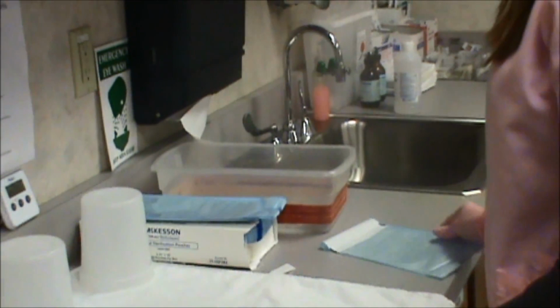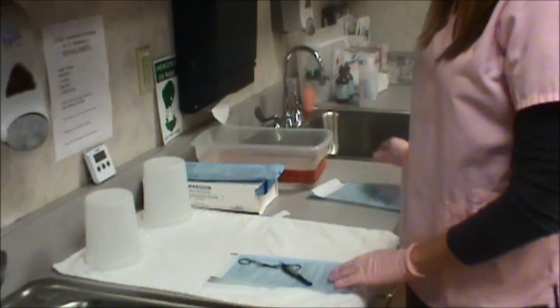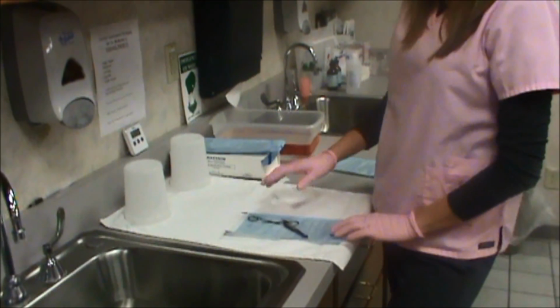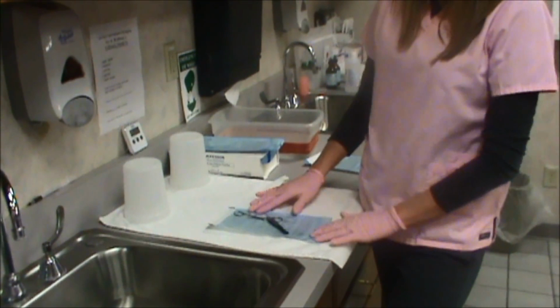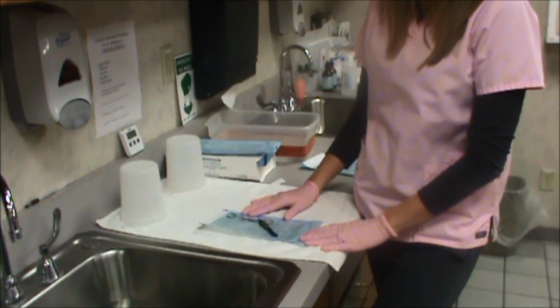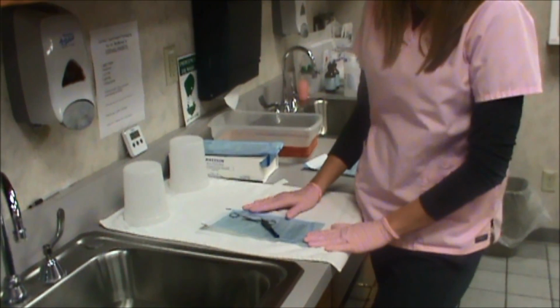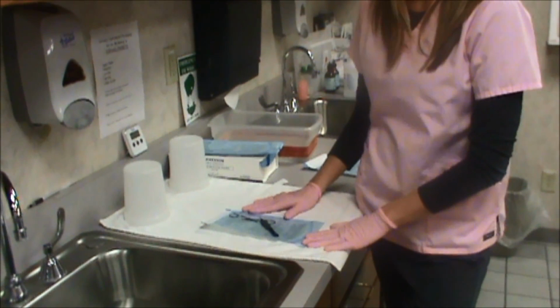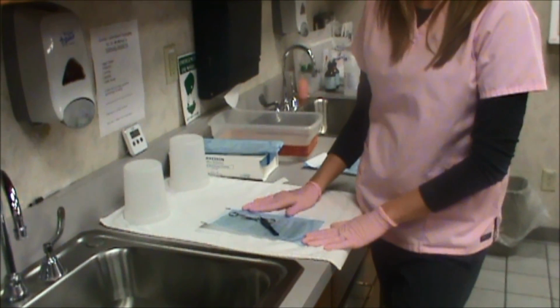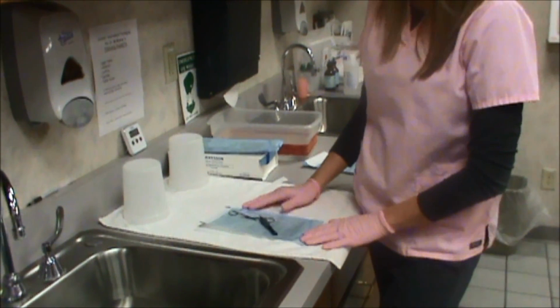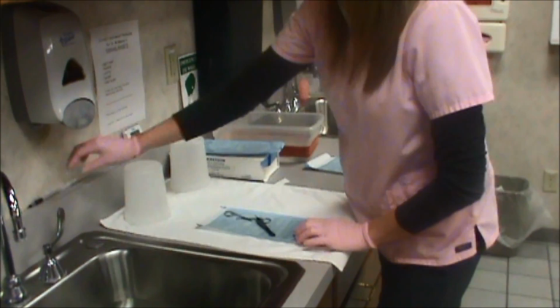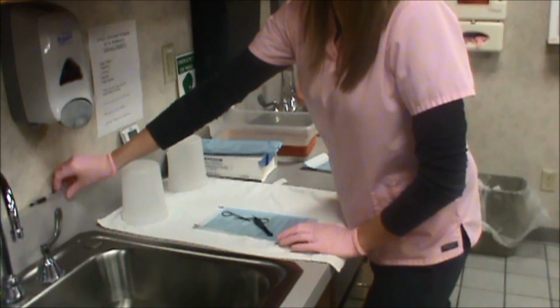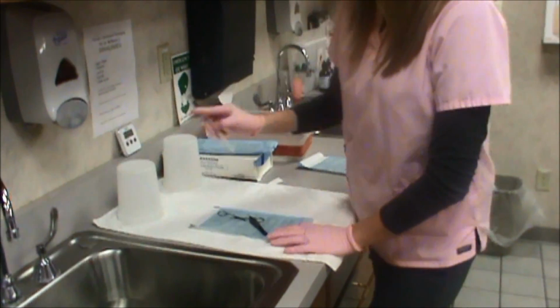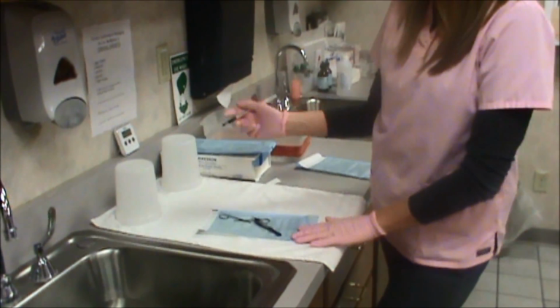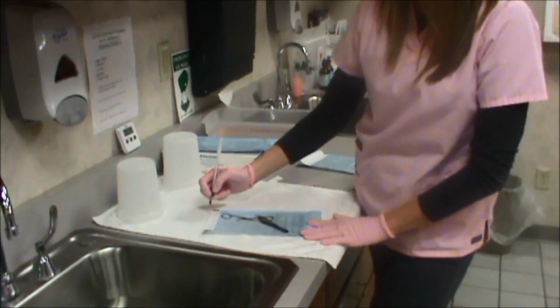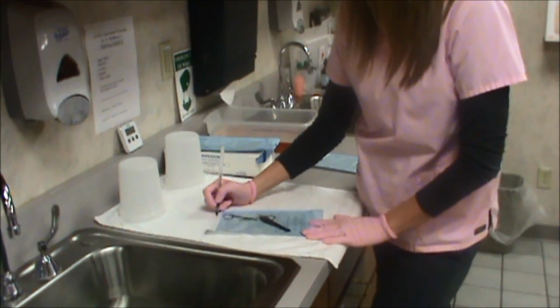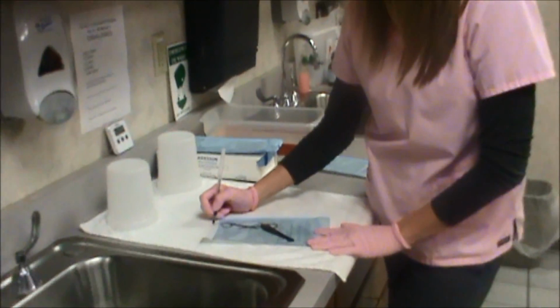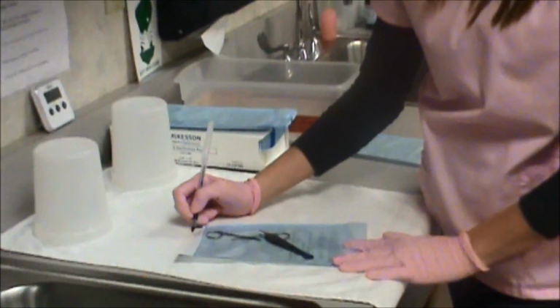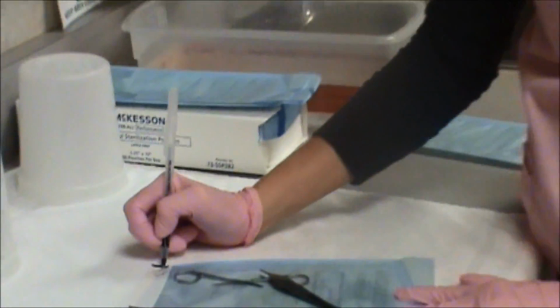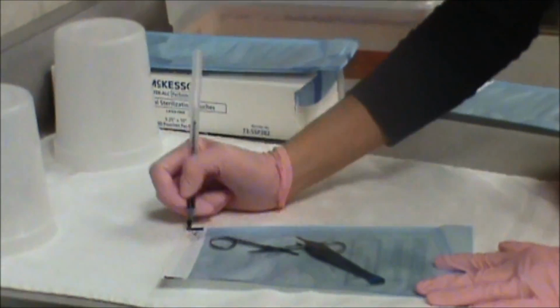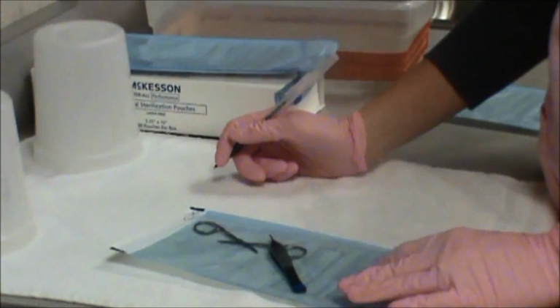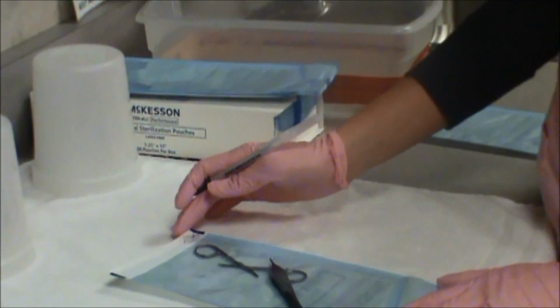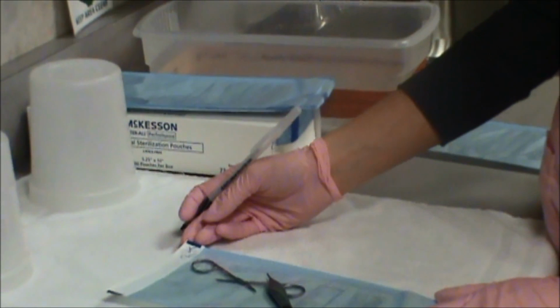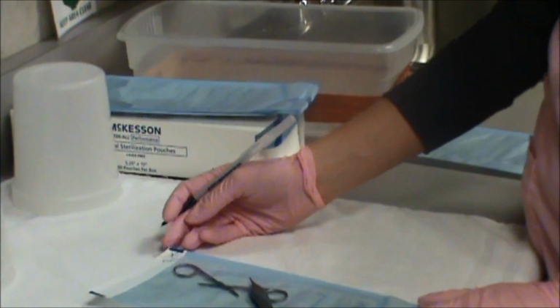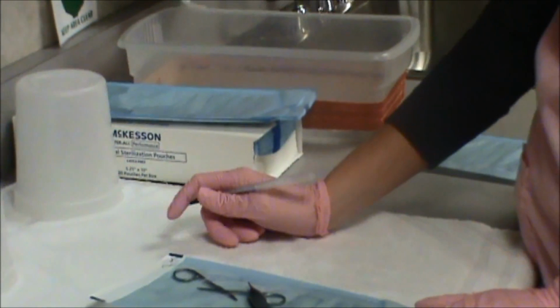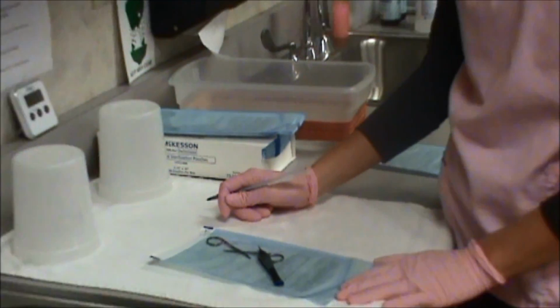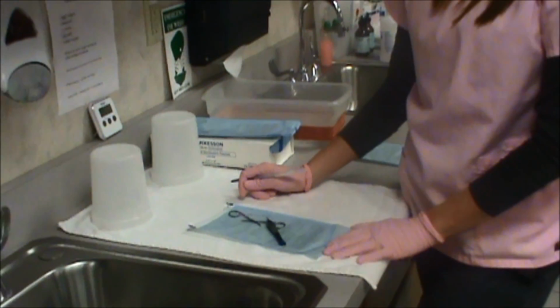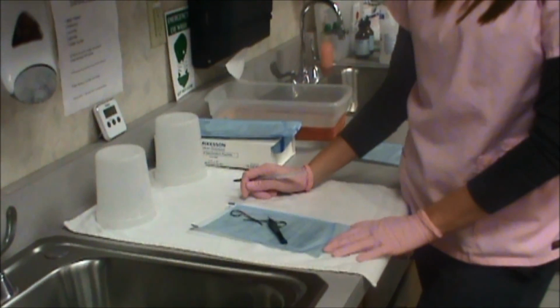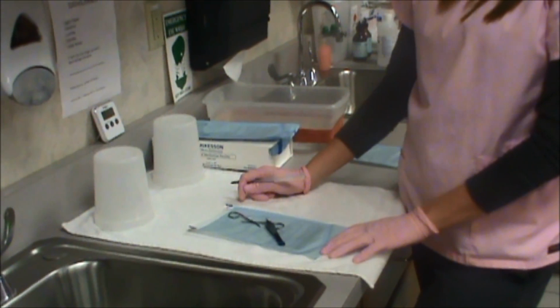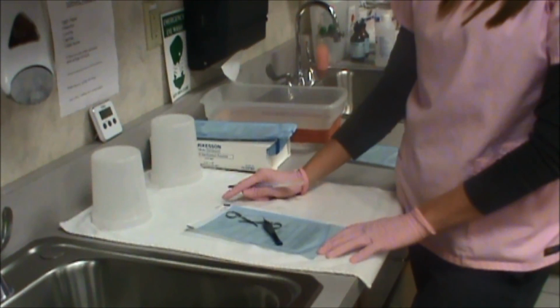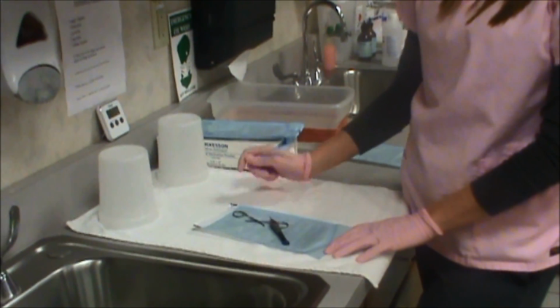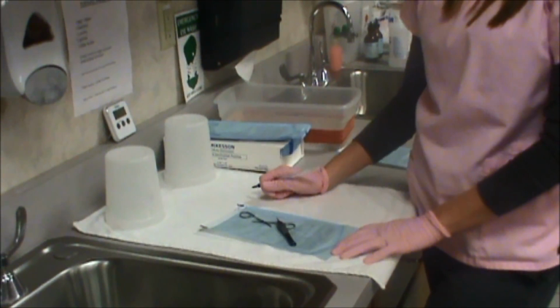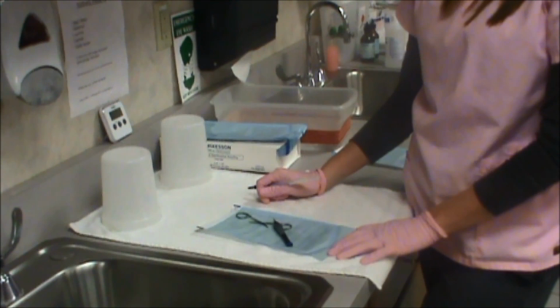We have found a few instruments with material still stuck to them. So now we will be initialing our instrument pouches at the upper right hand corner. If you package the instruments, you must initial your pouch.